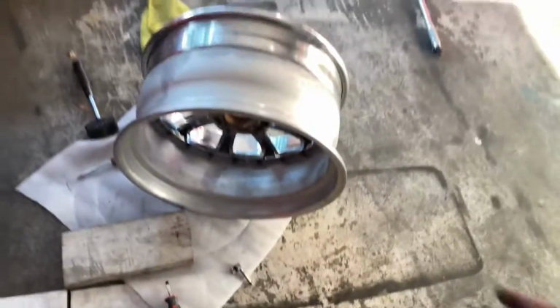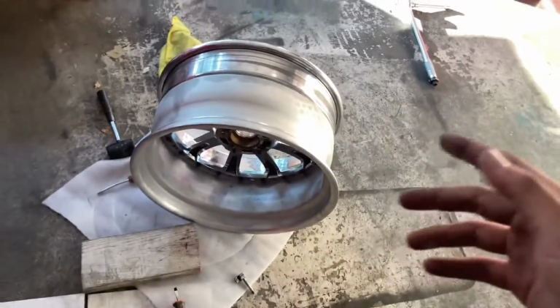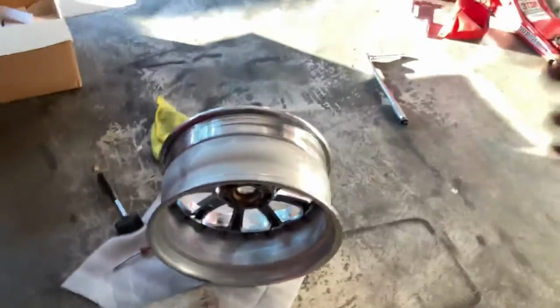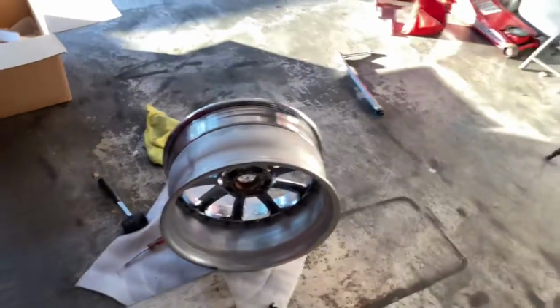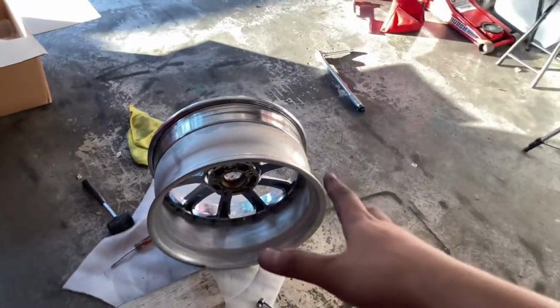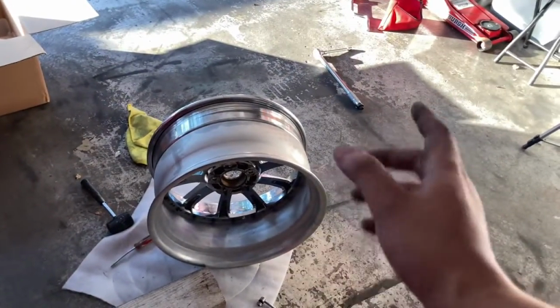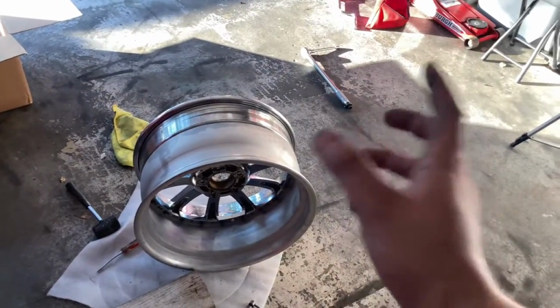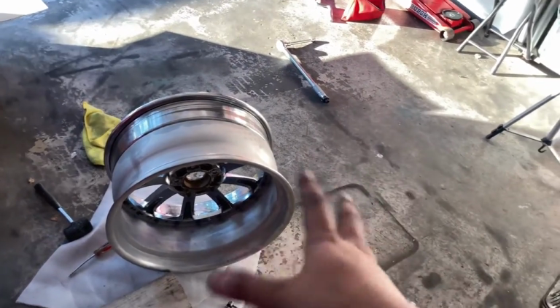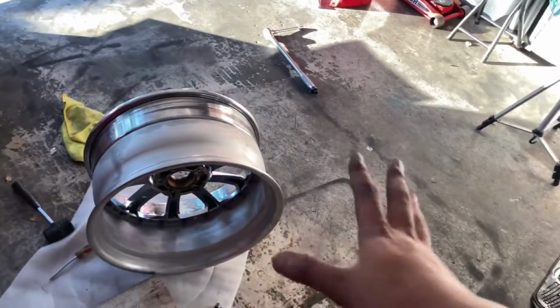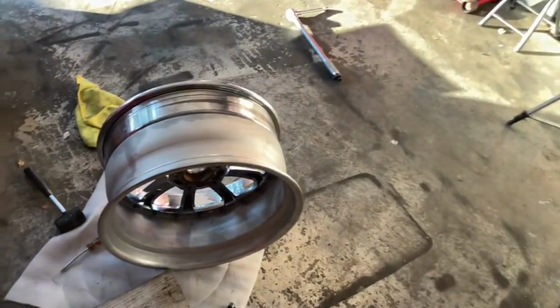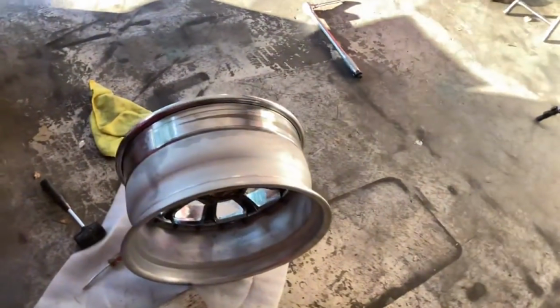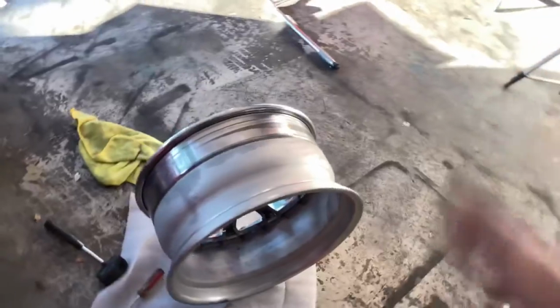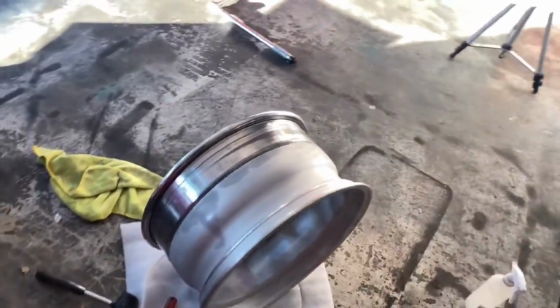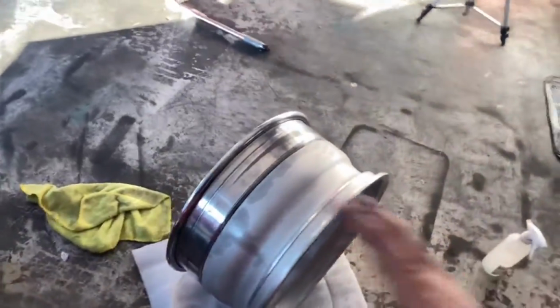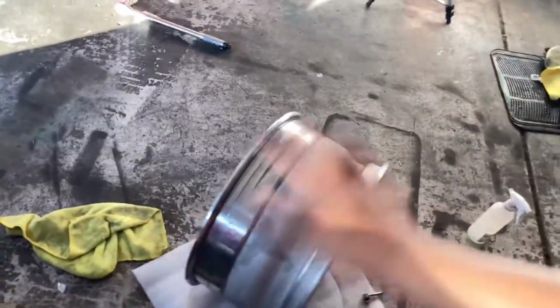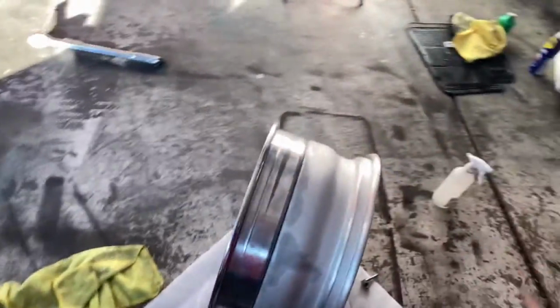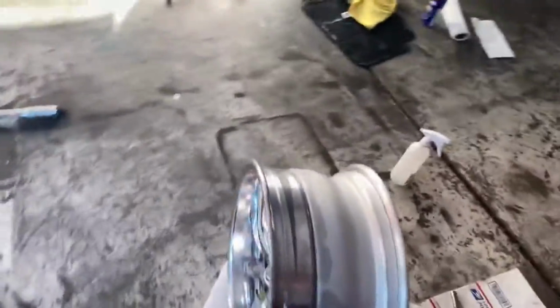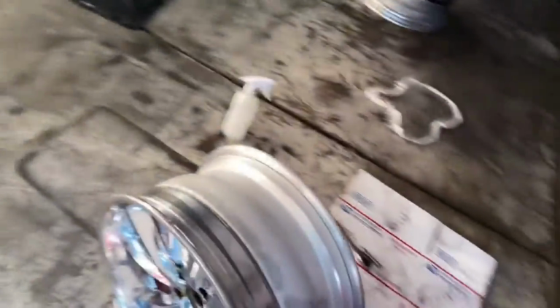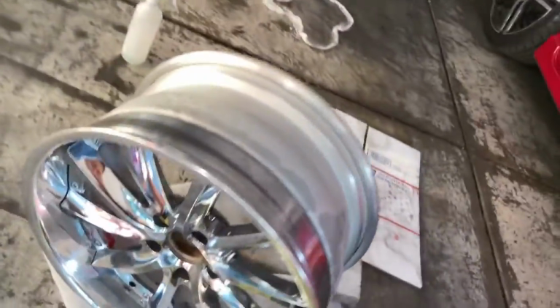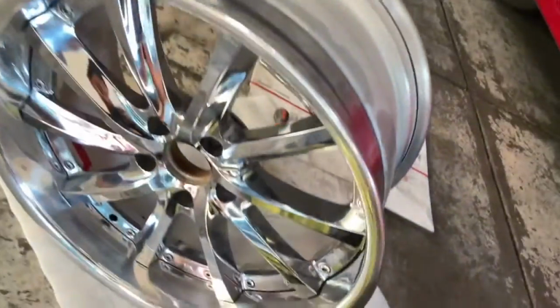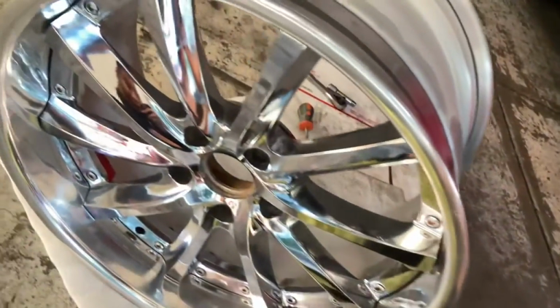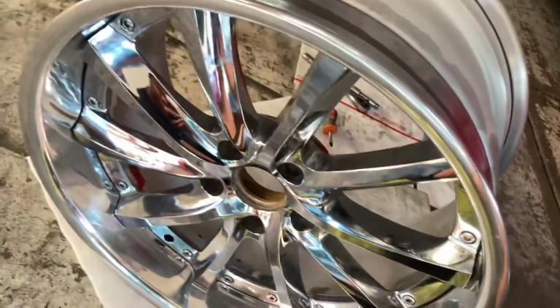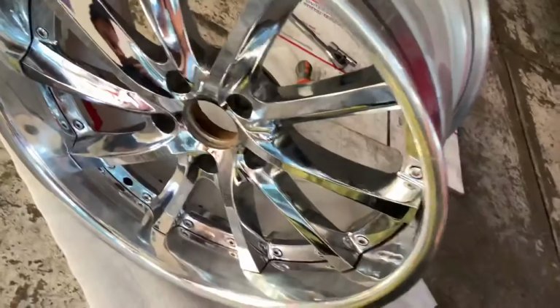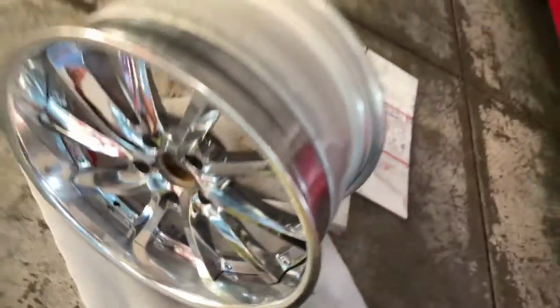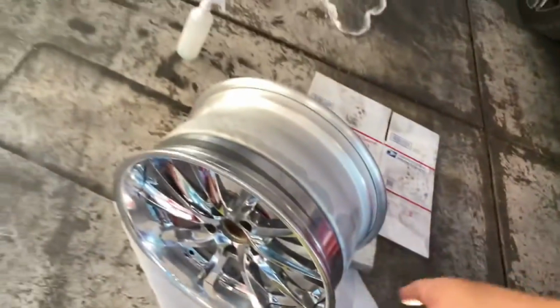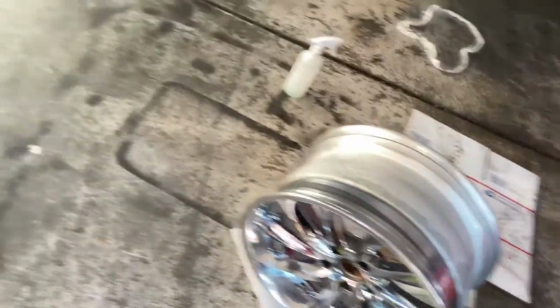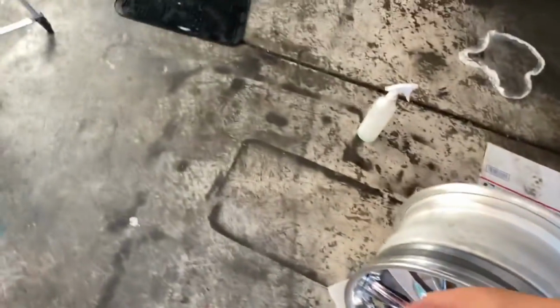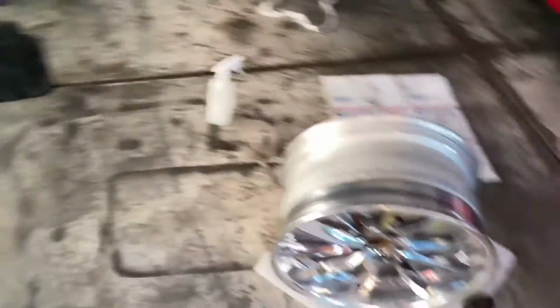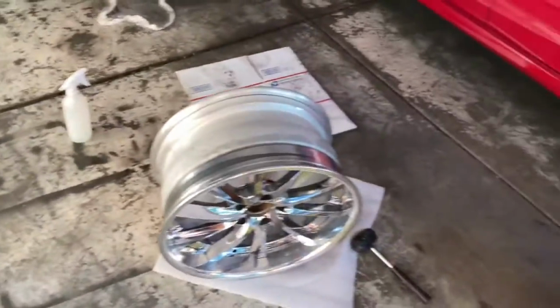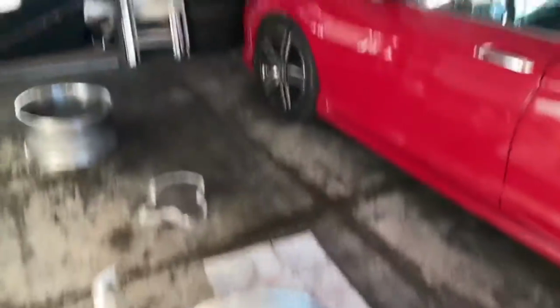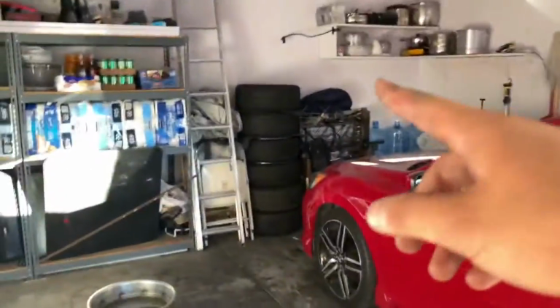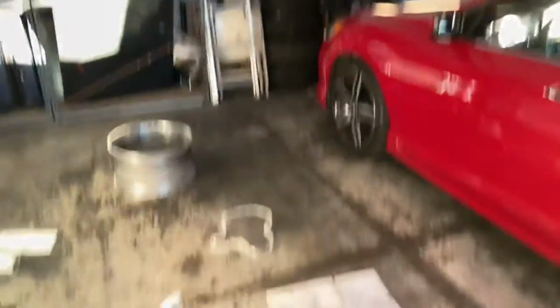I'm going to be stopping by my friend's house to have him finish it up and then mount the tires. So far everything looks really good — just need to mount the tire.